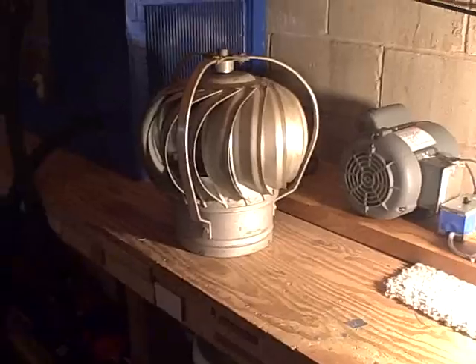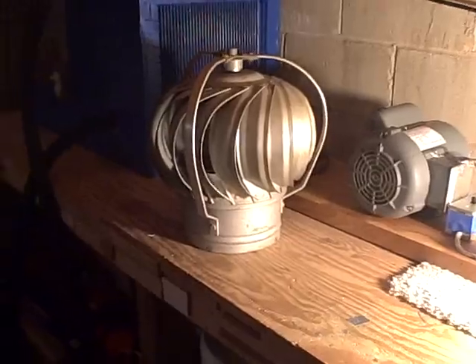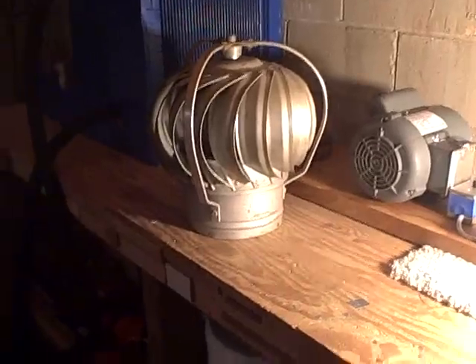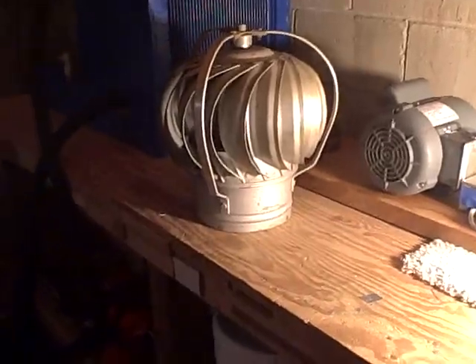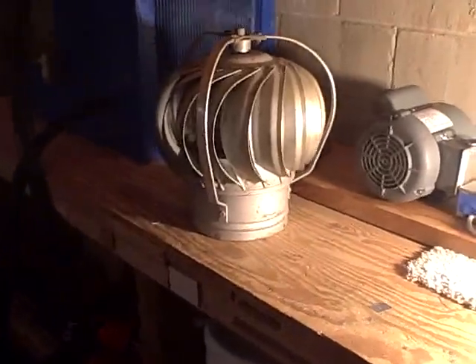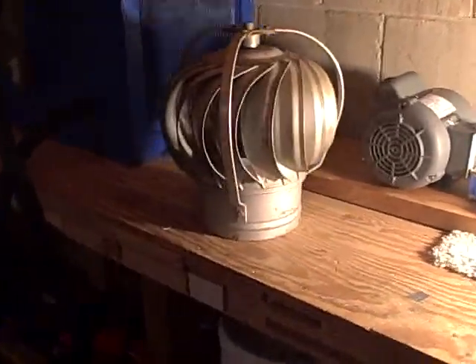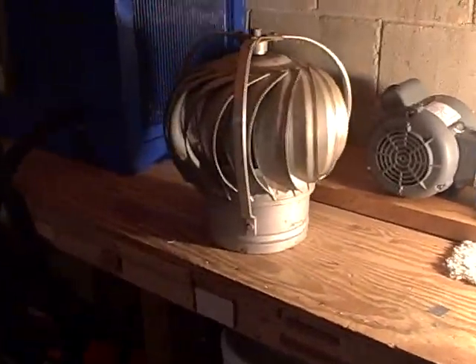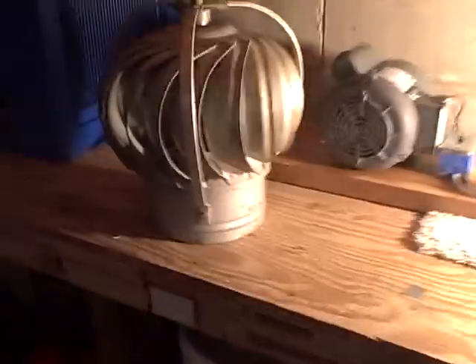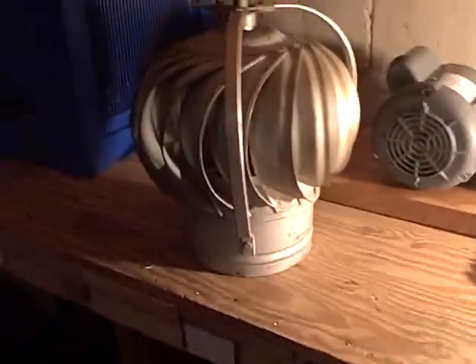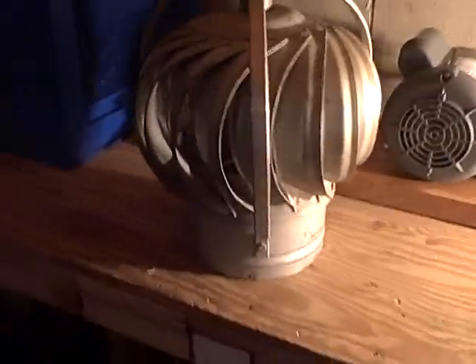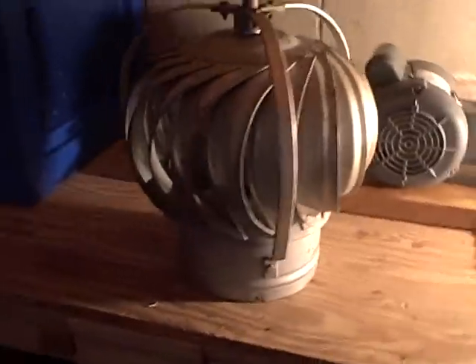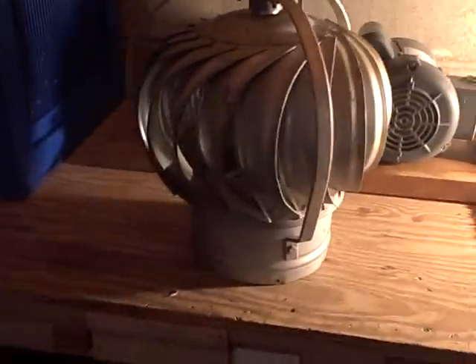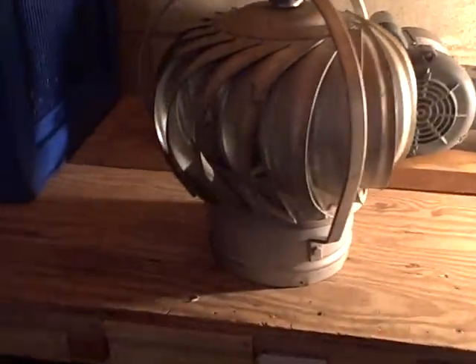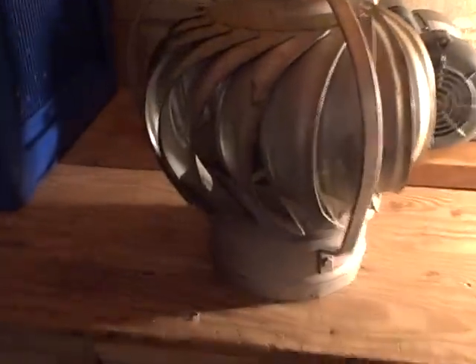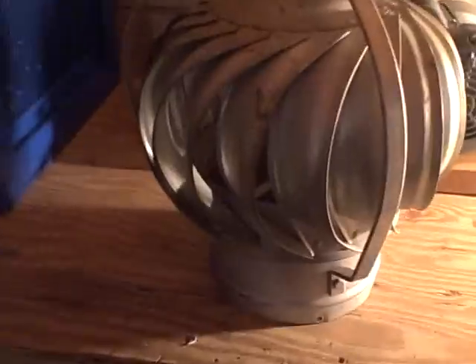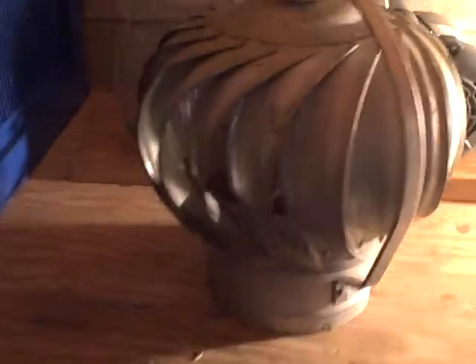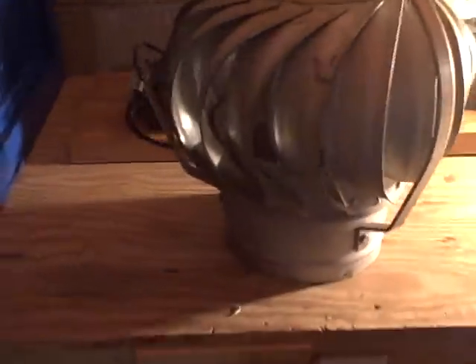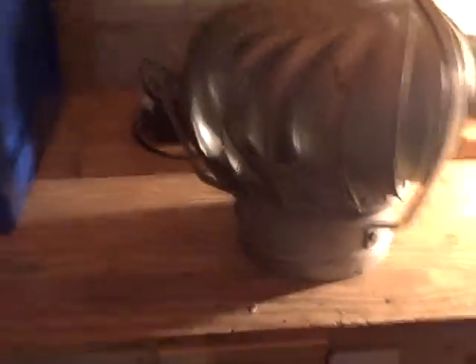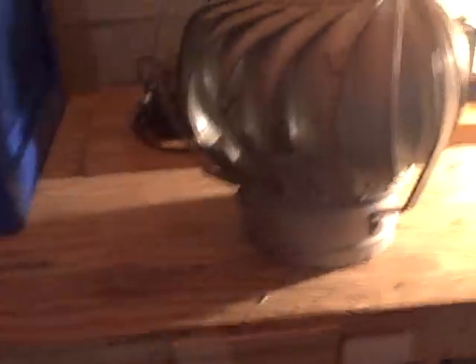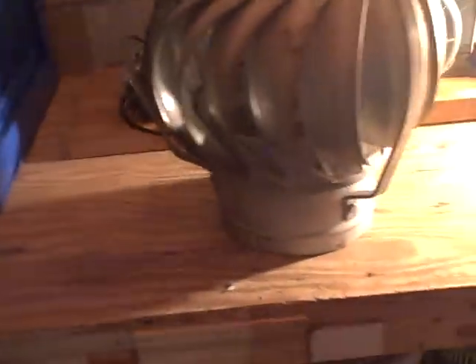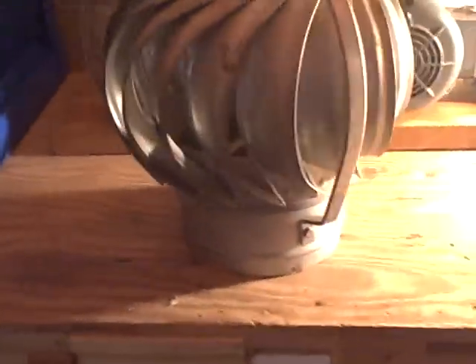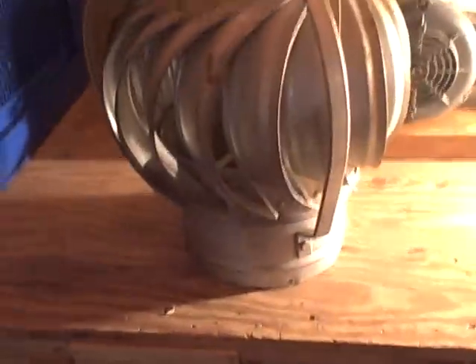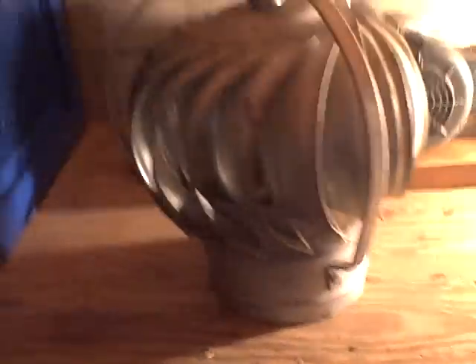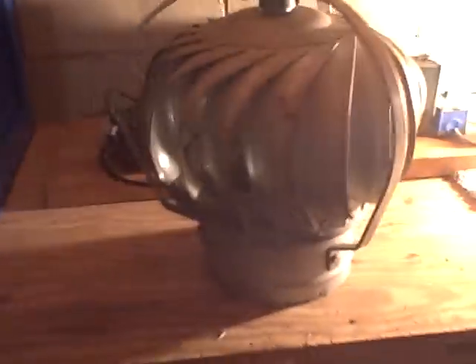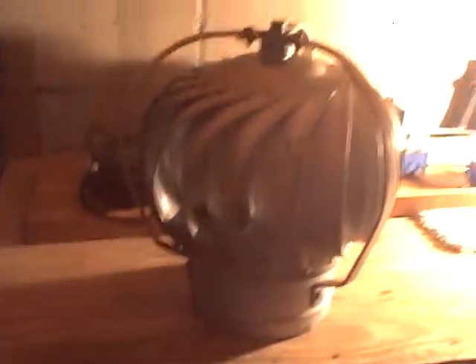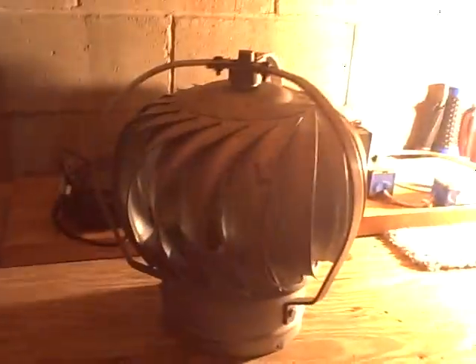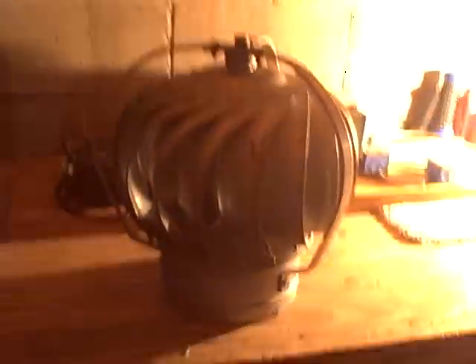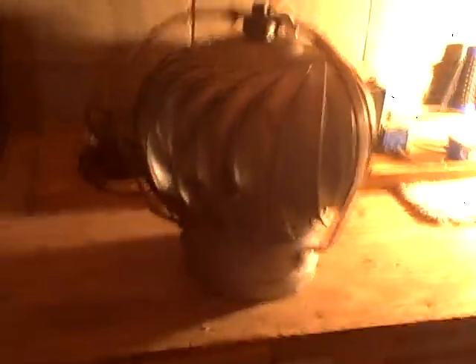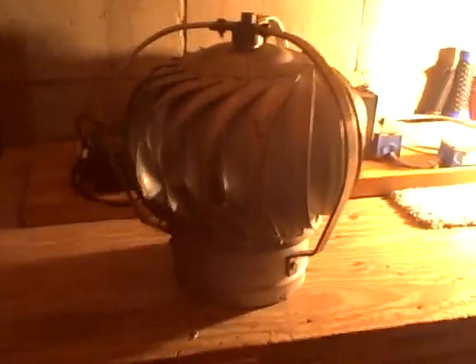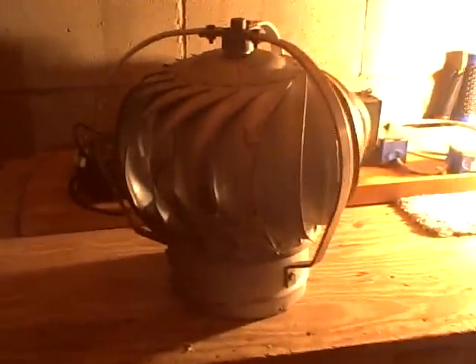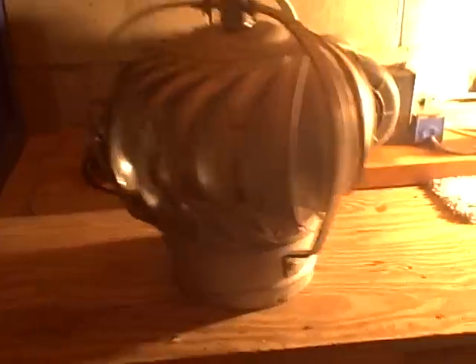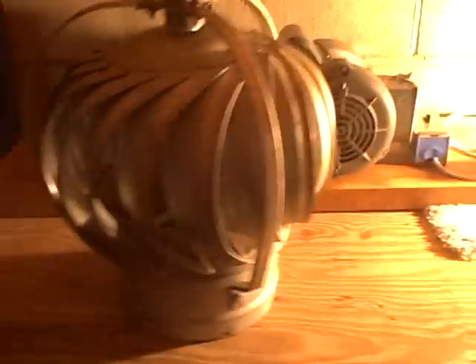Hey guys, Mike here. This vid is for Wind Turbine 1983. He collects wind turbines and has a pretty cool collection. So he asked me to make a vid of mine.